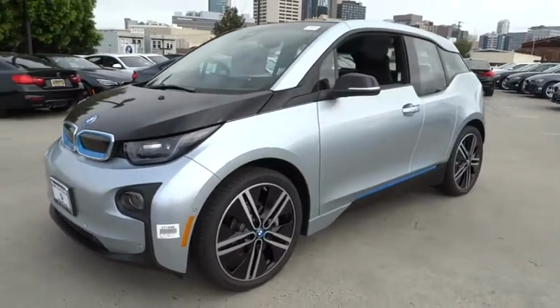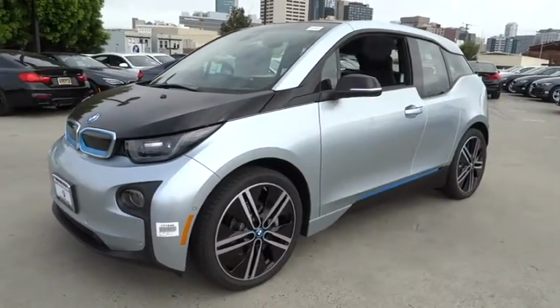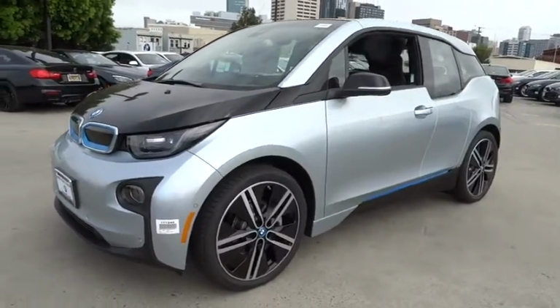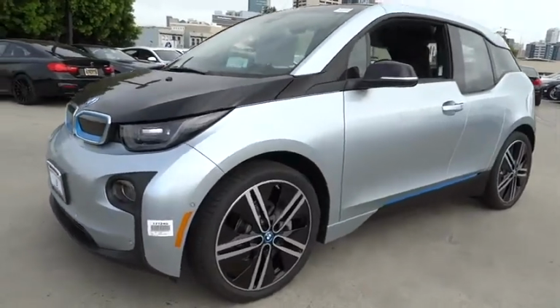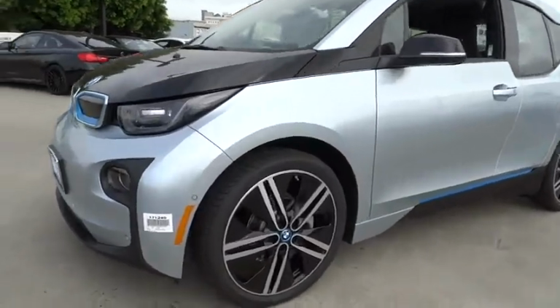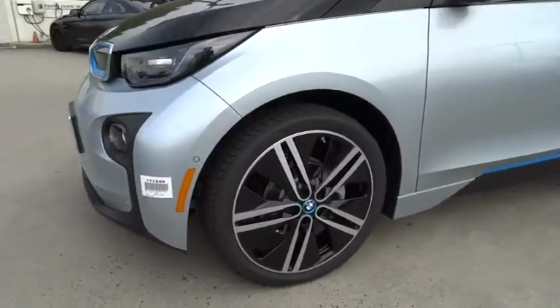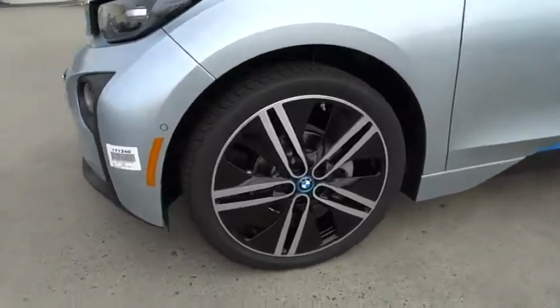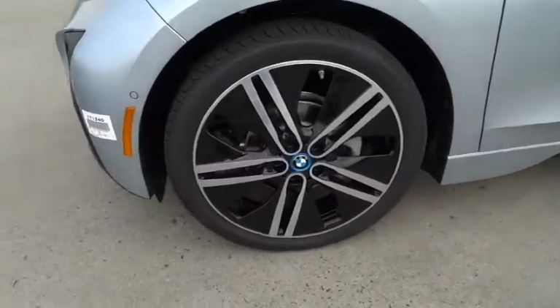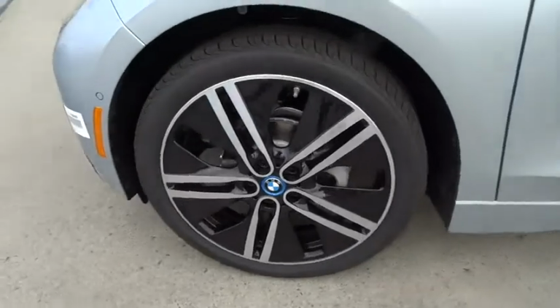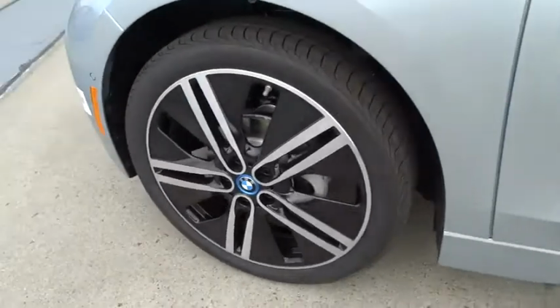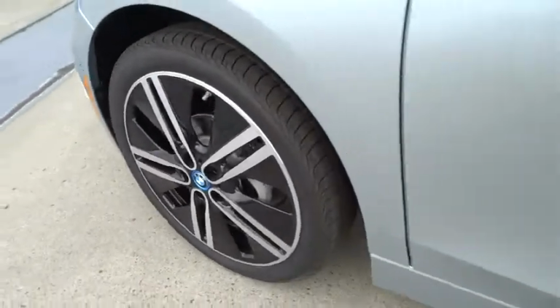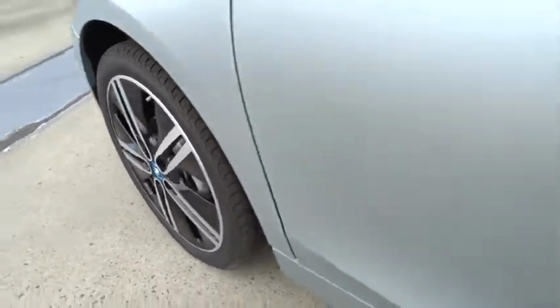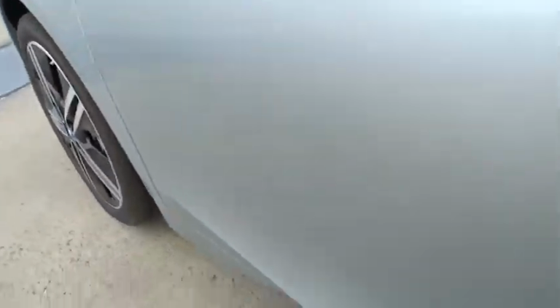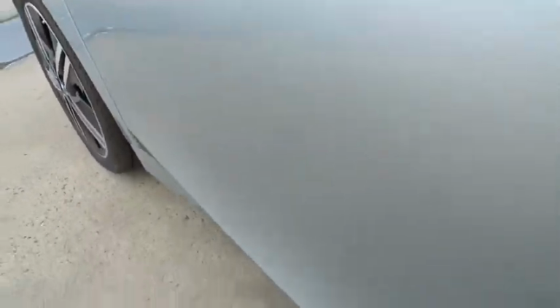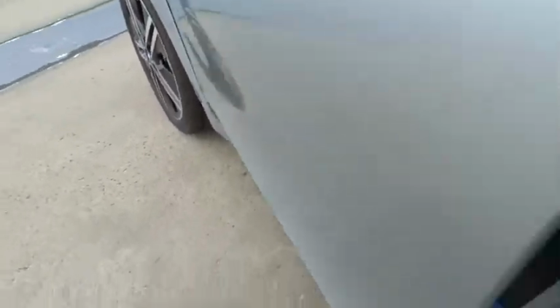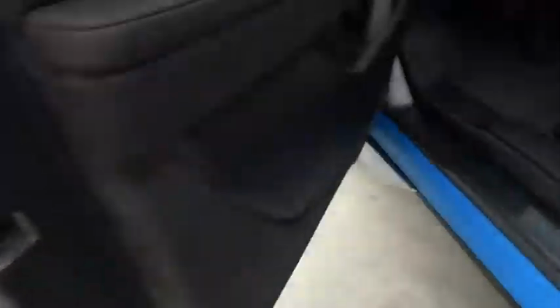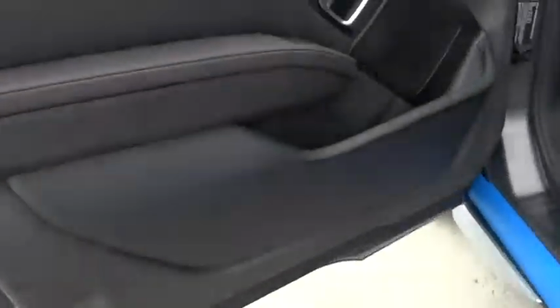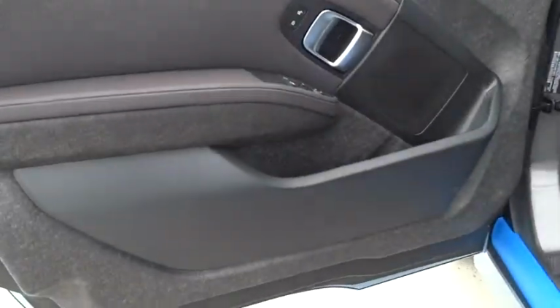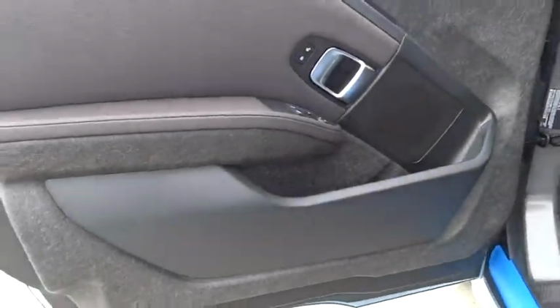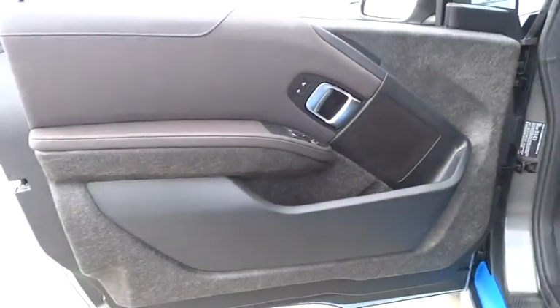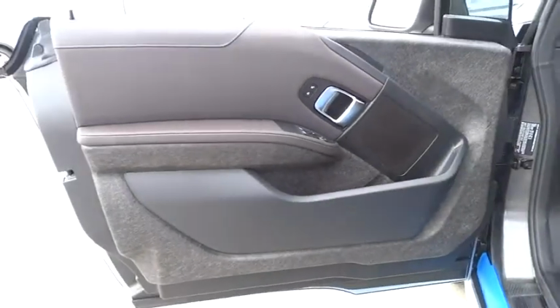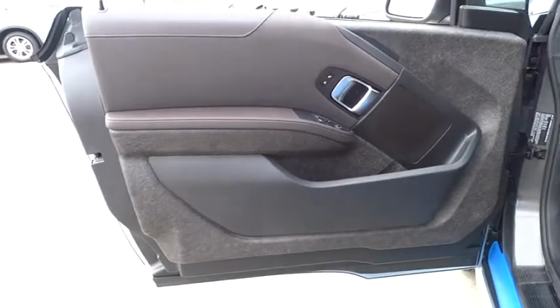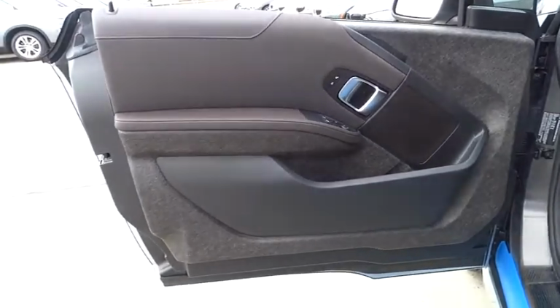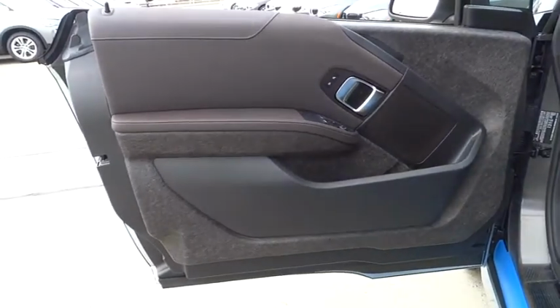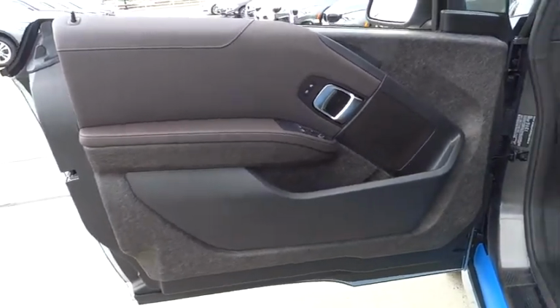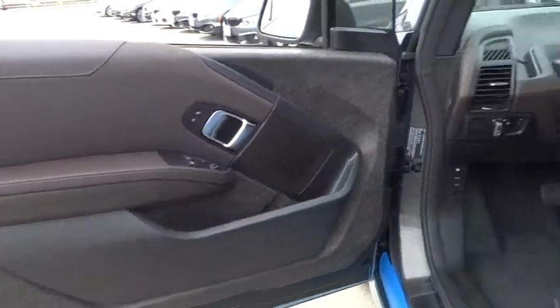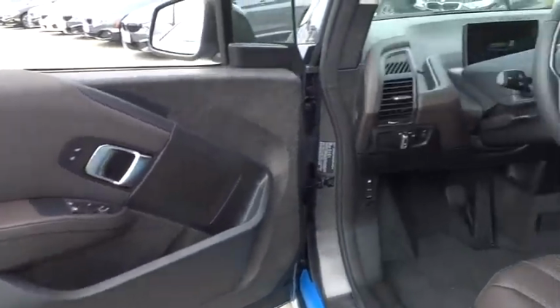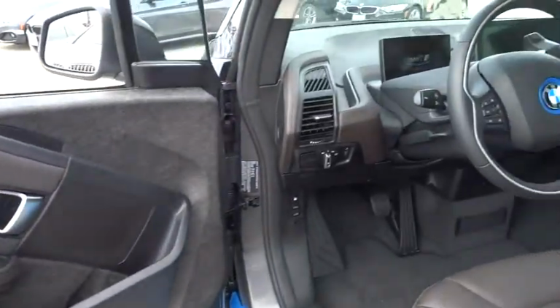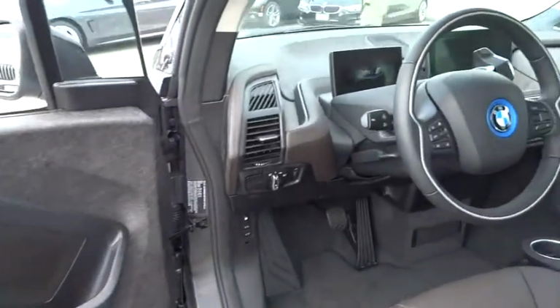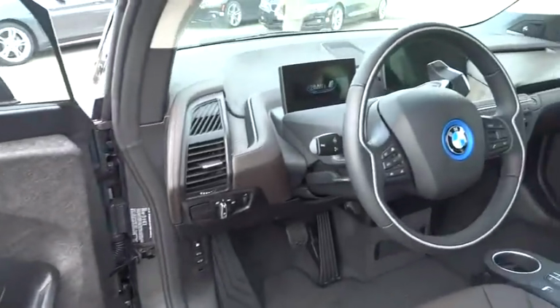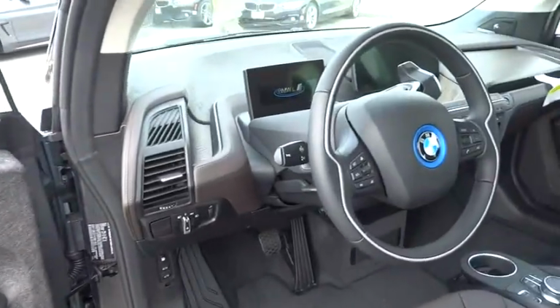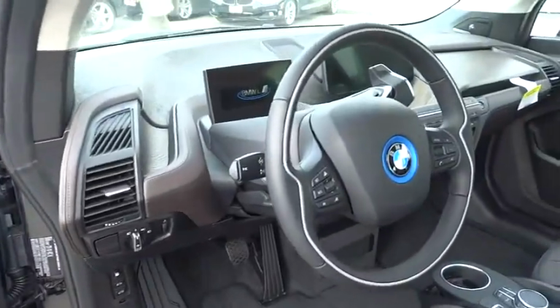Here are some of this vehicle's great options: moonroof, leather-wrapped steering wheel, Bluetooth, heated front seat. This vehicle offers reliability and good looks at a great price. So come in and take a test drive today.